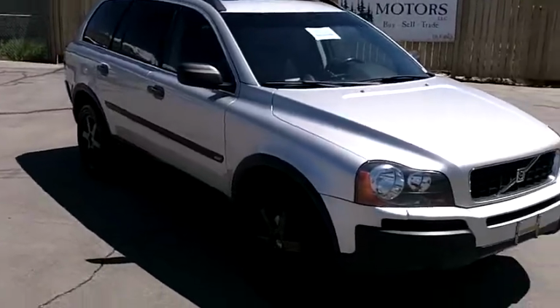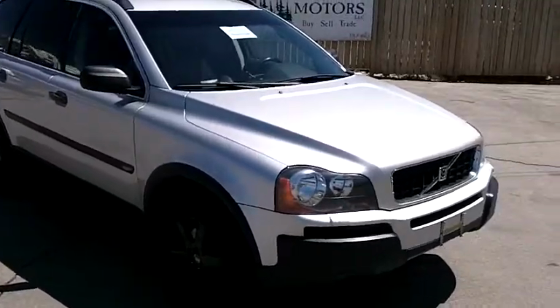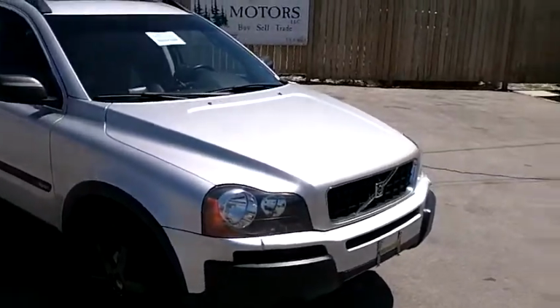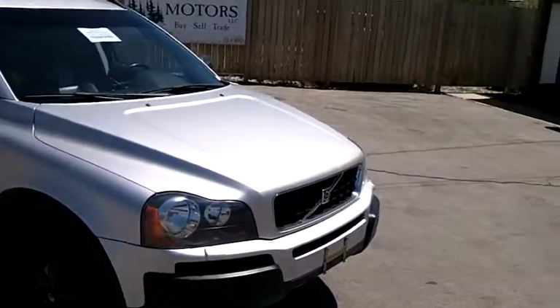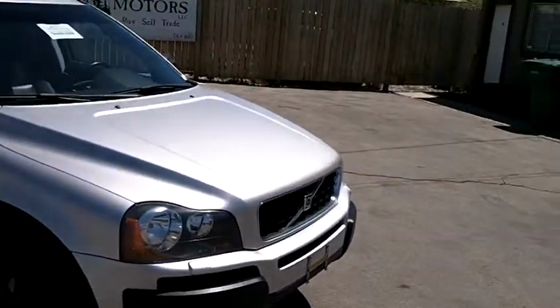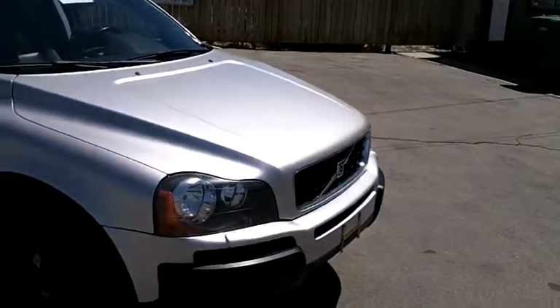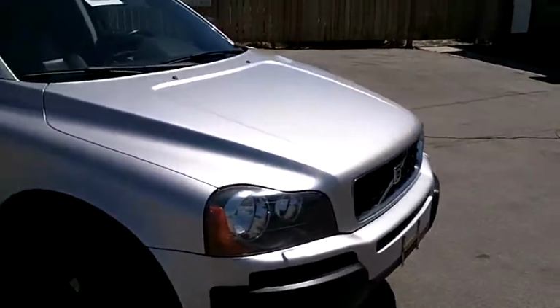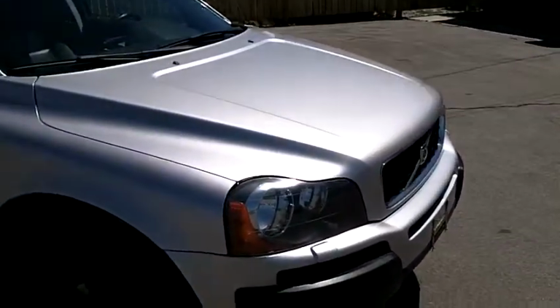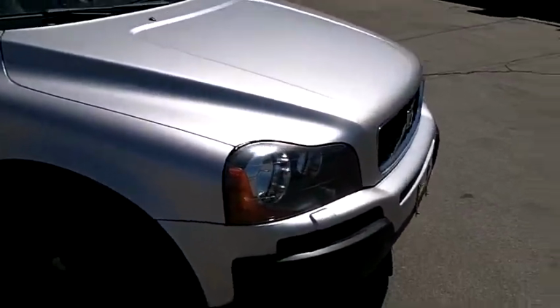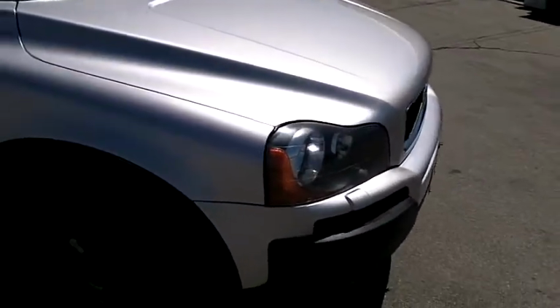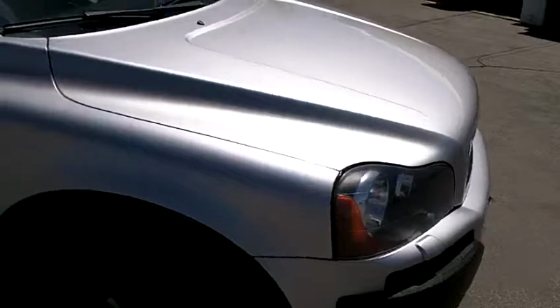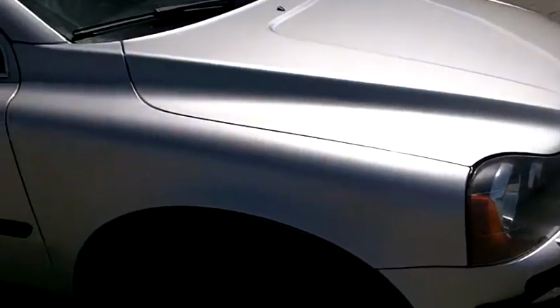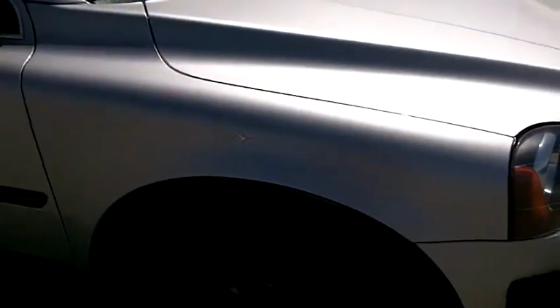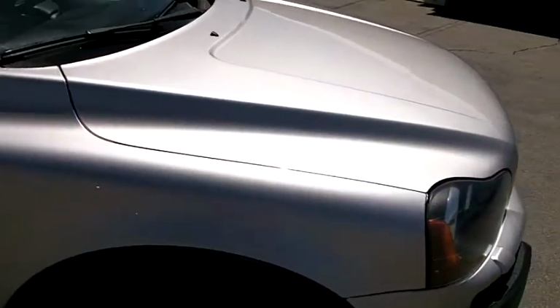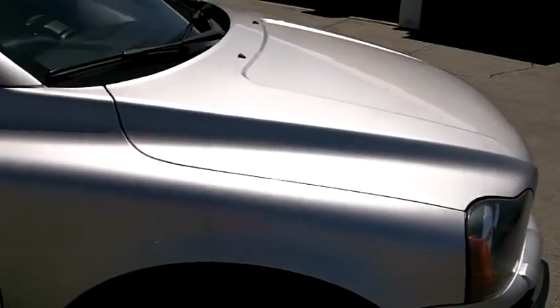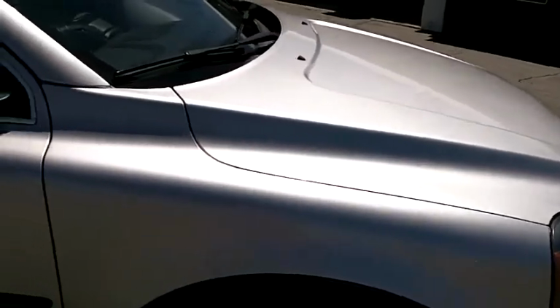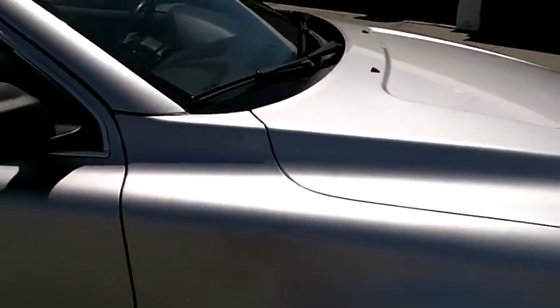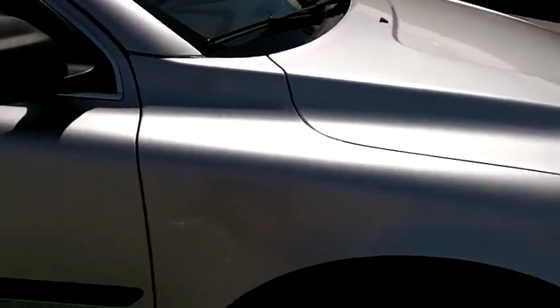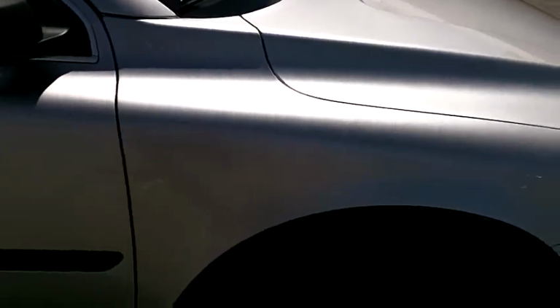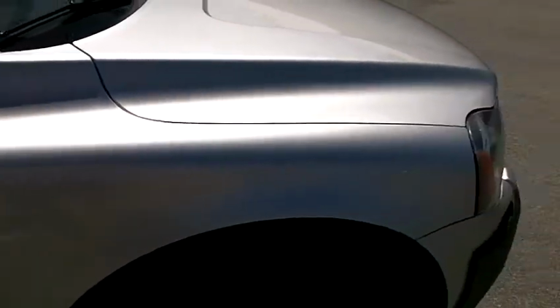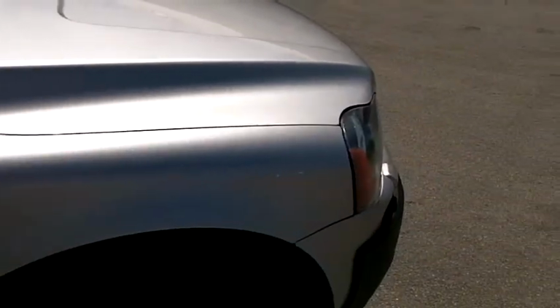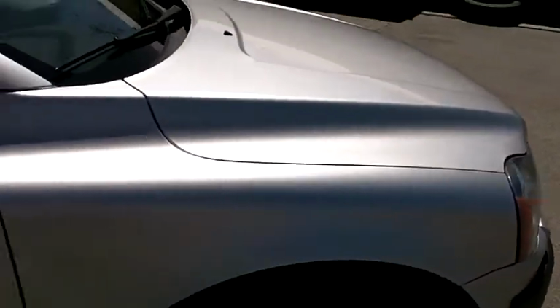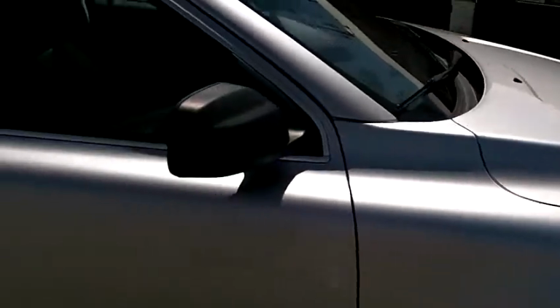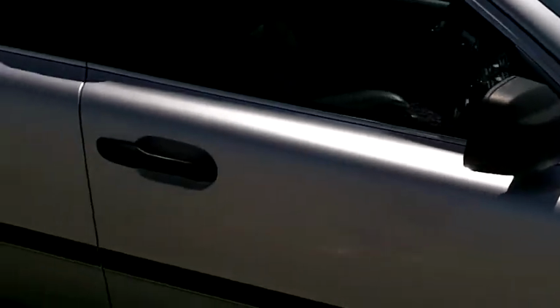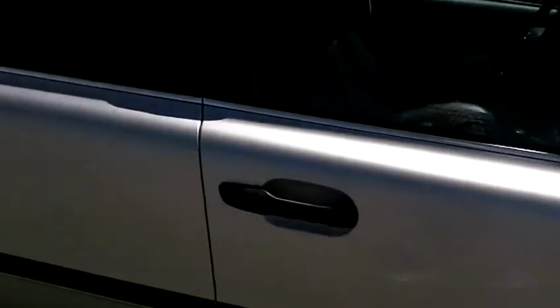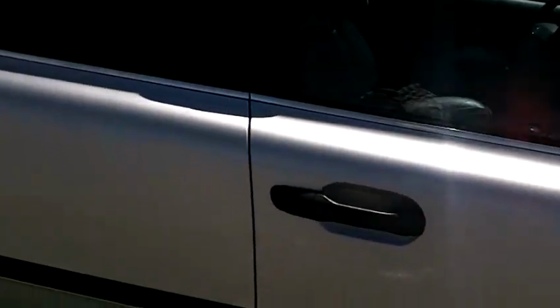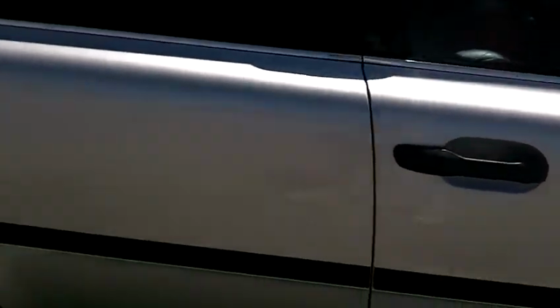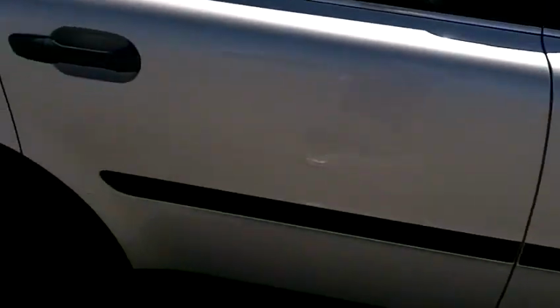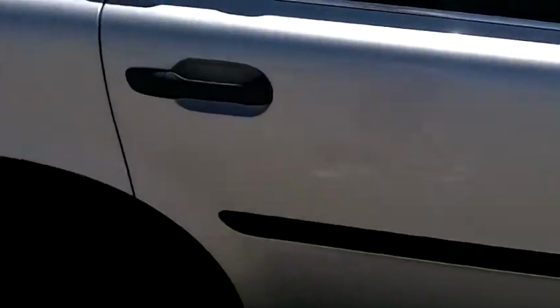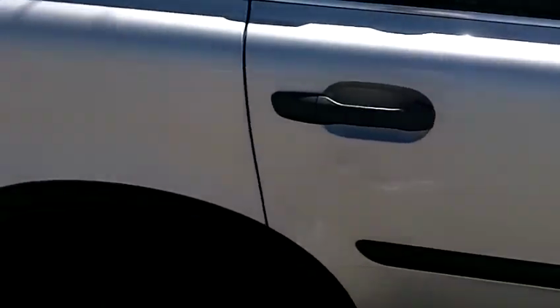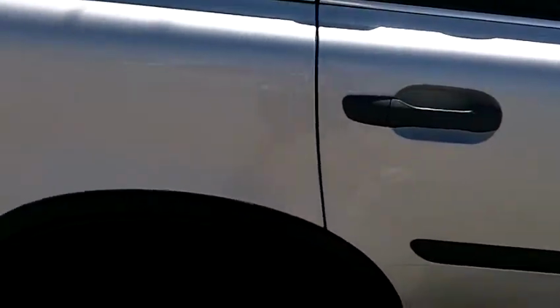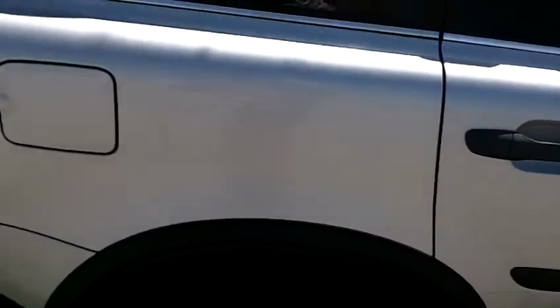This car is in beautiful condition — it's really very clean. The bright platinum silver metallic paint is in great condition. Very shiny, looks nice. As you can see on the right side, everything is in beautiful condition.